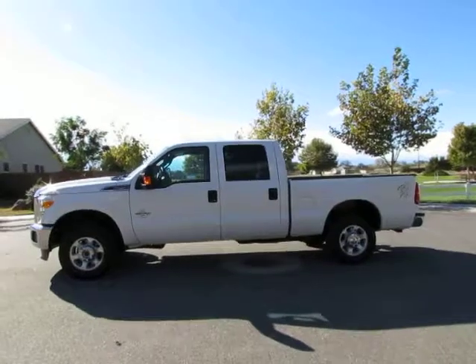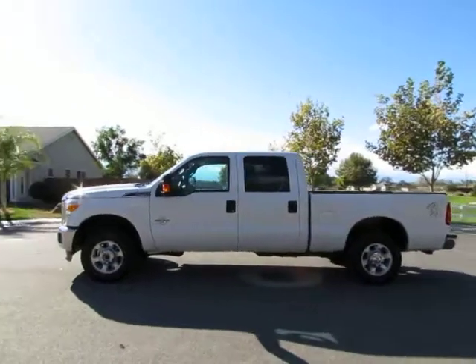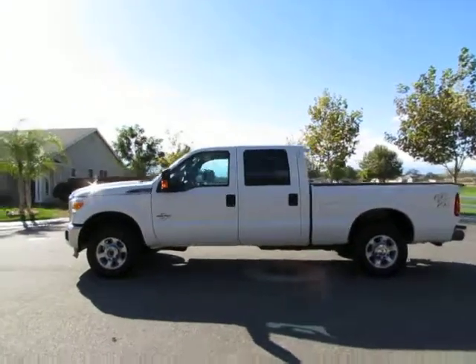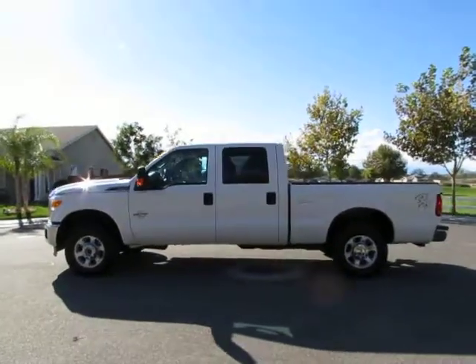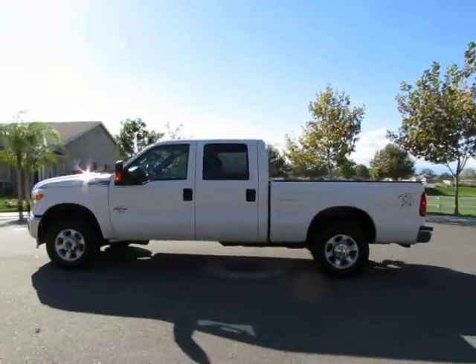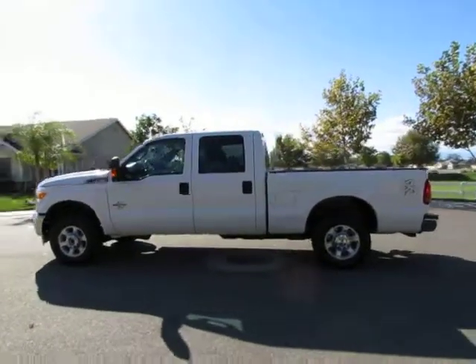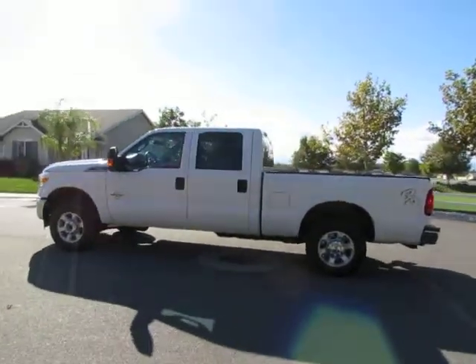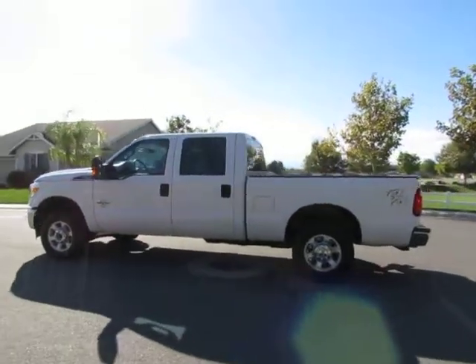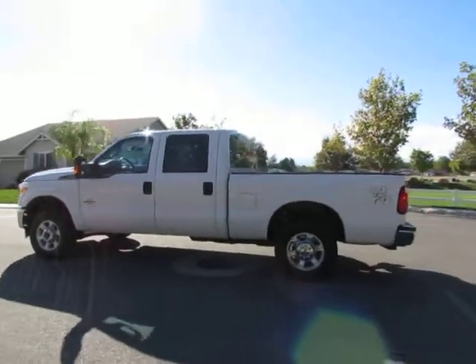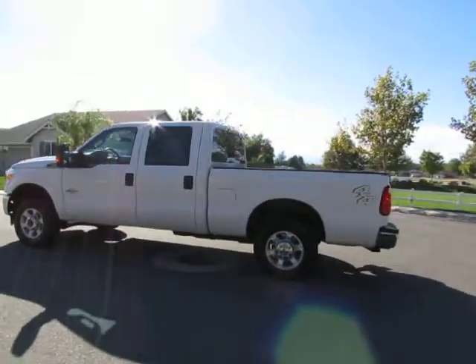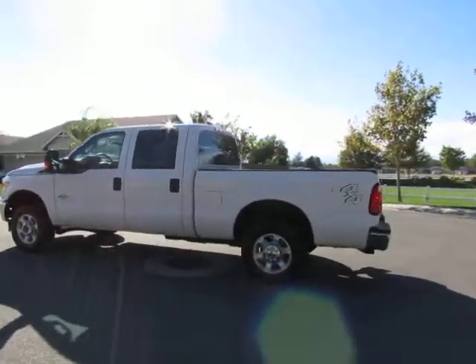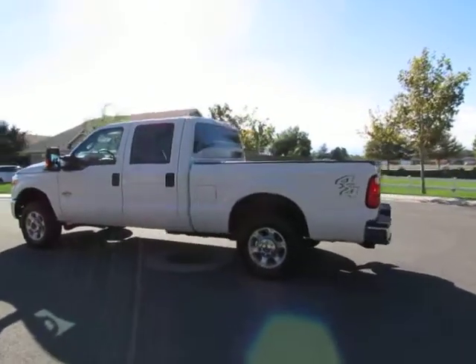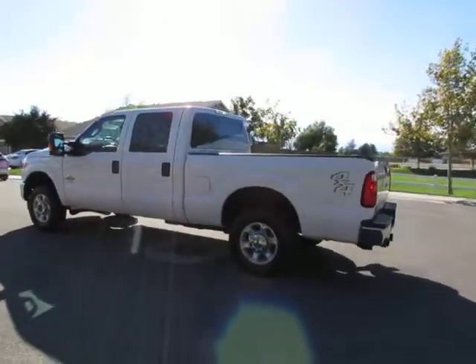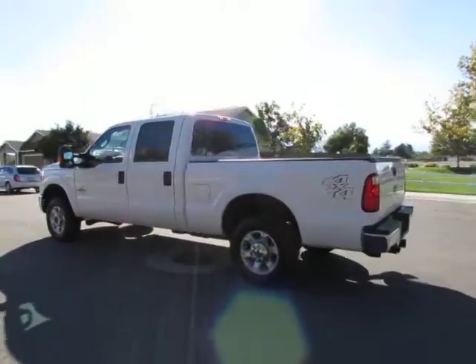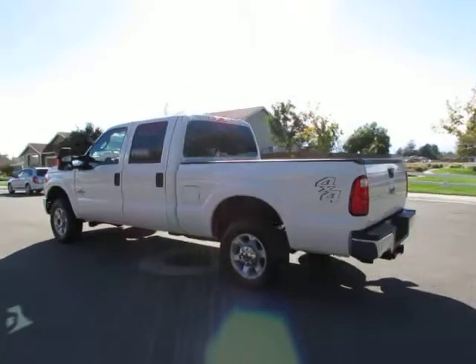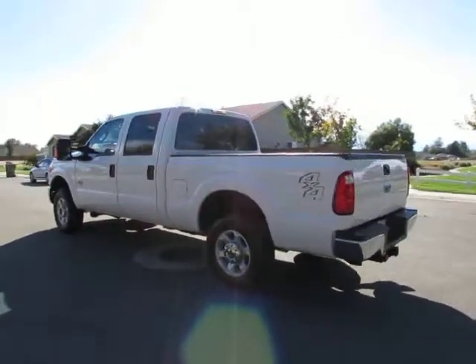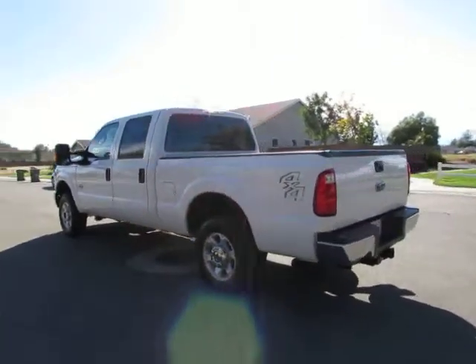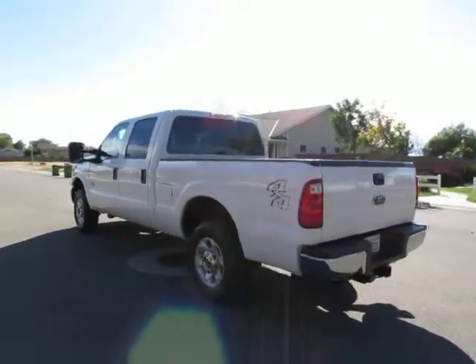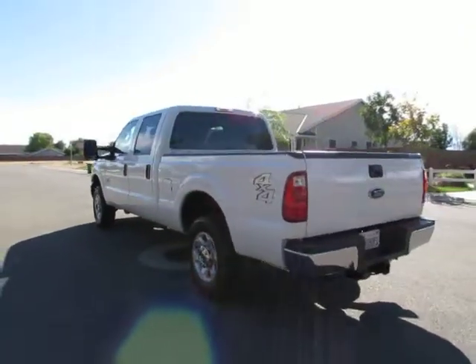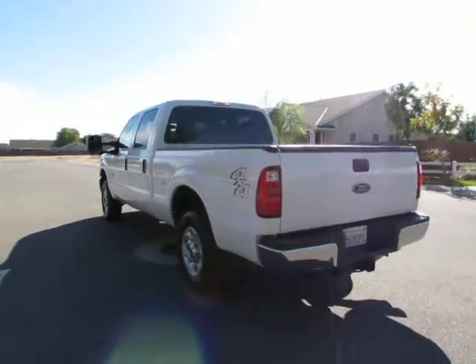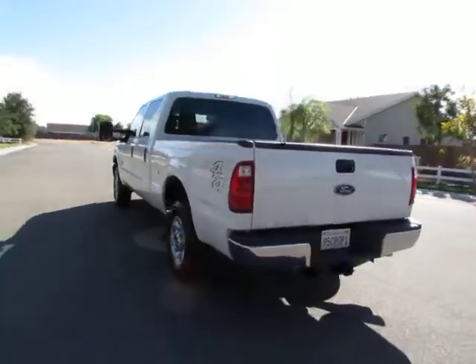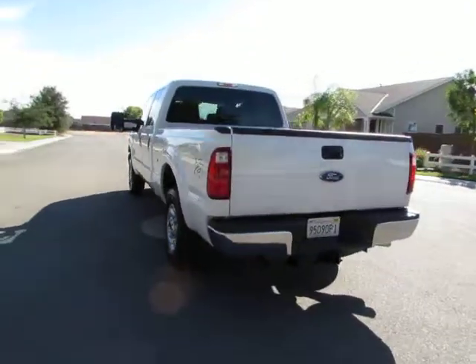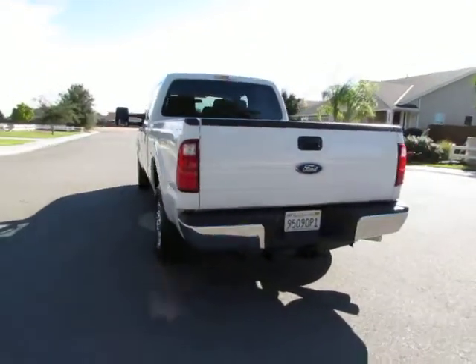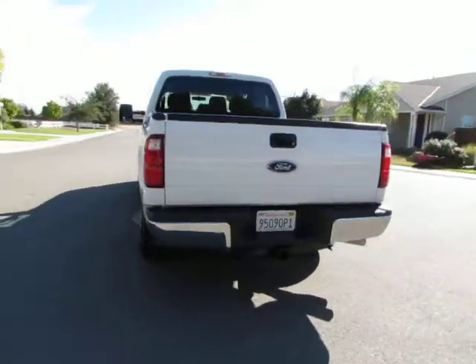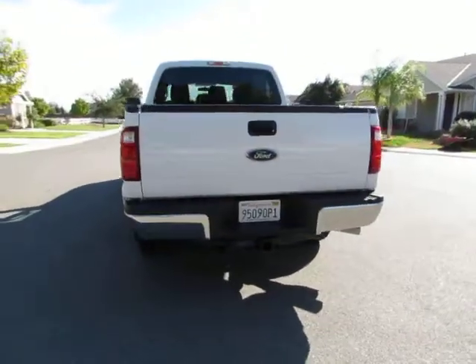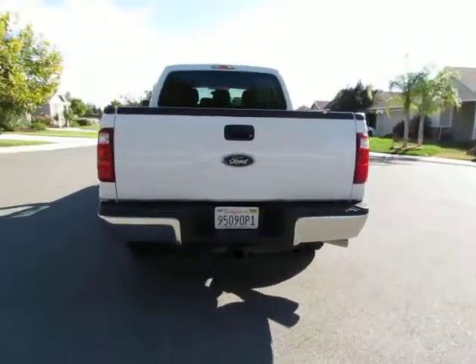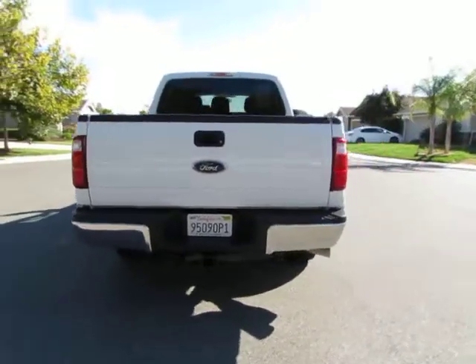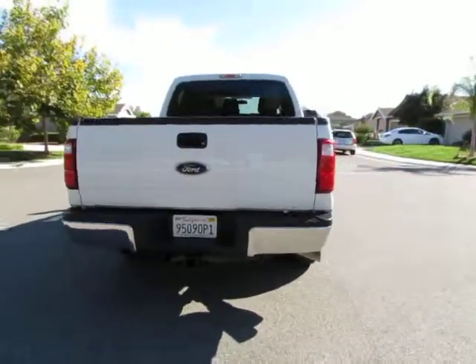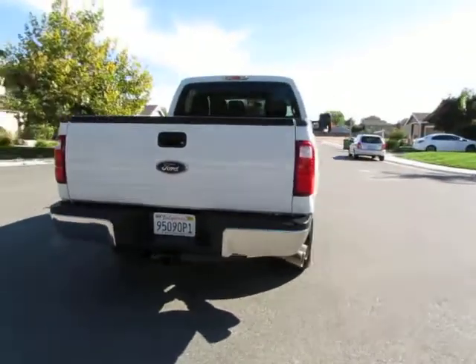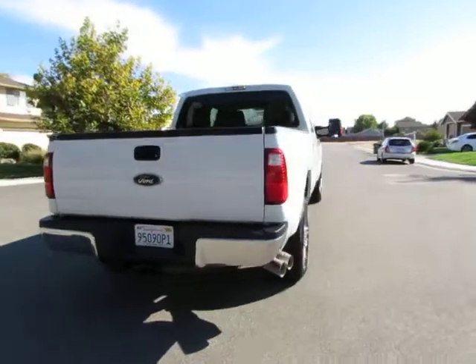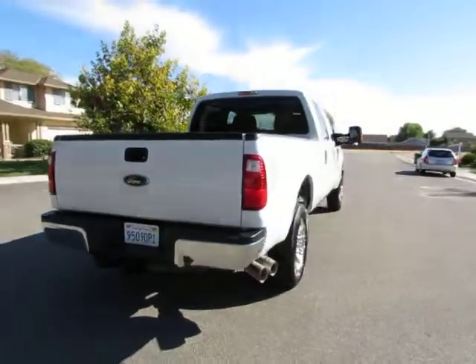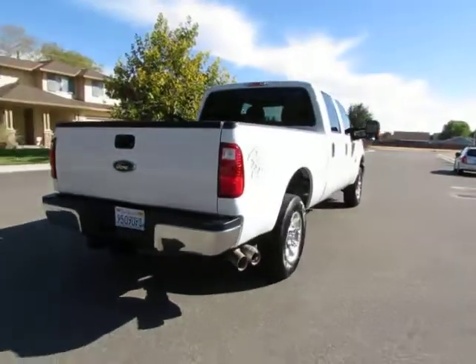Hey, this is Kimberly with R&R Sales, home of the guaranteed credit approval and two locations to serve you. Come on down and let us put you into a newer used vehicle.